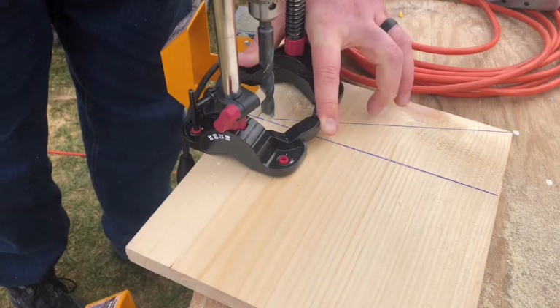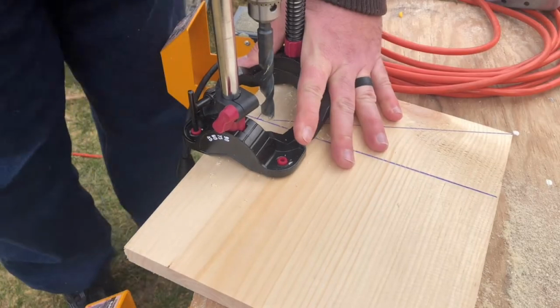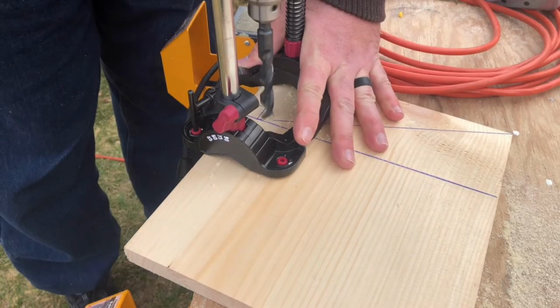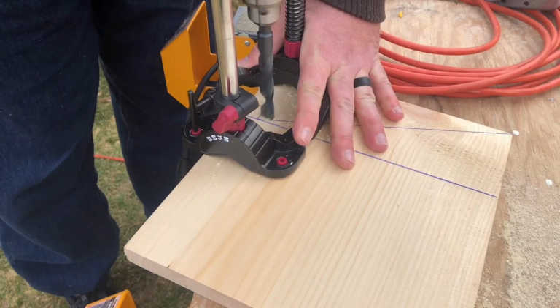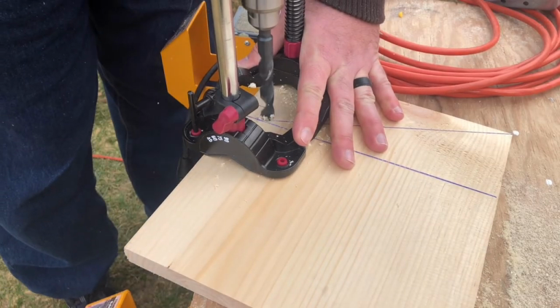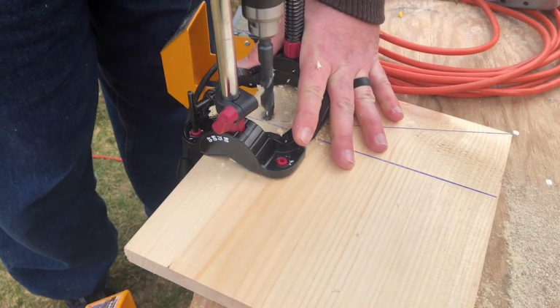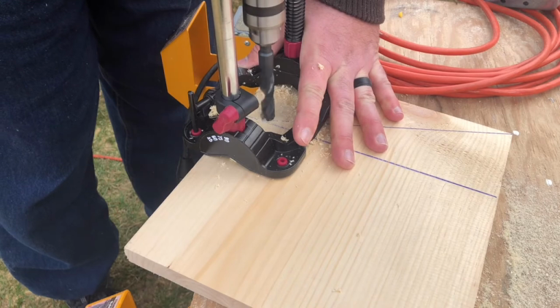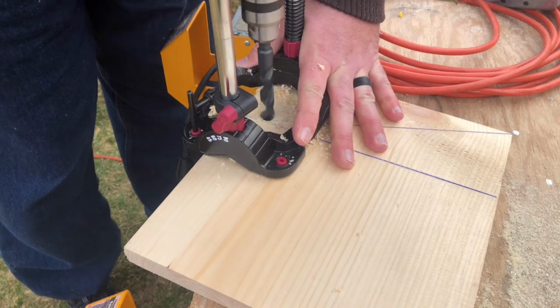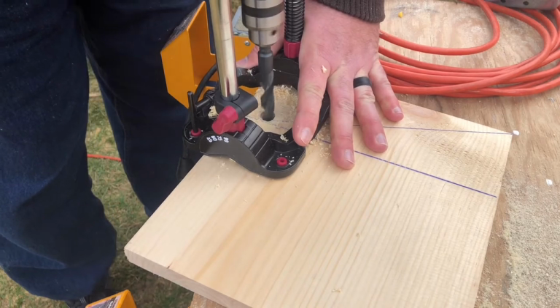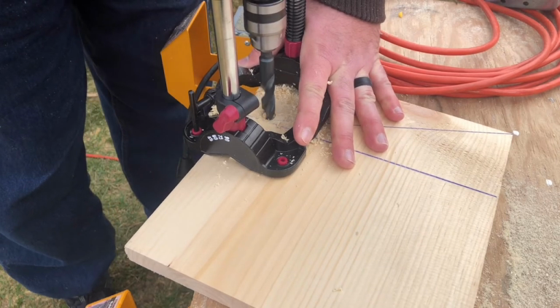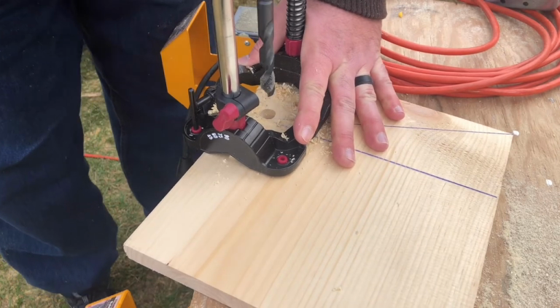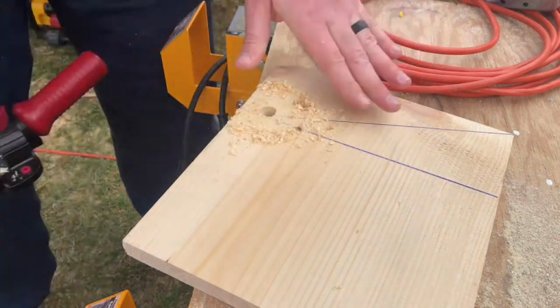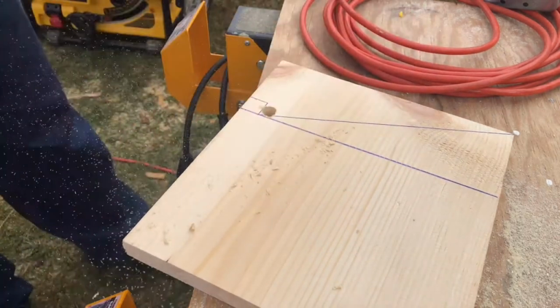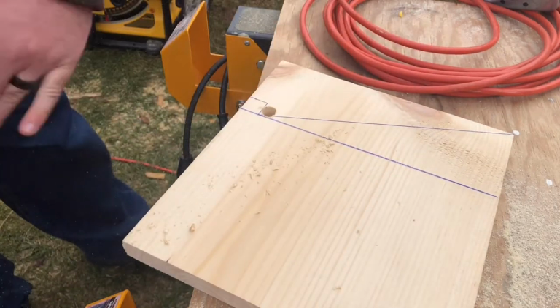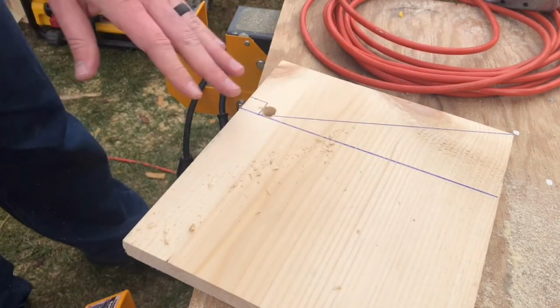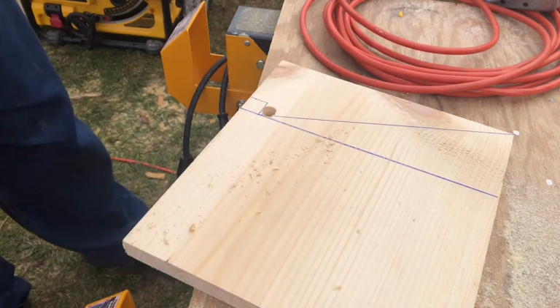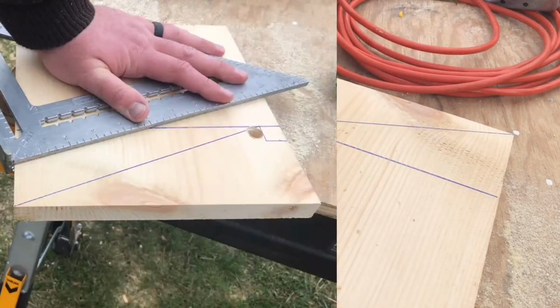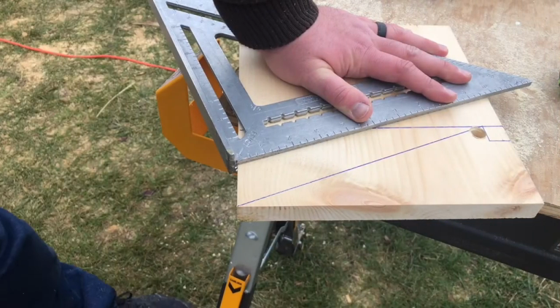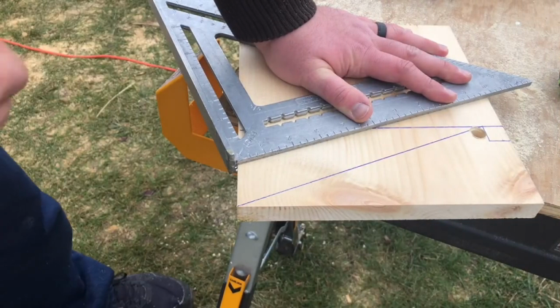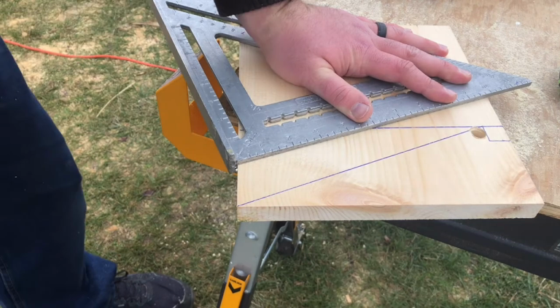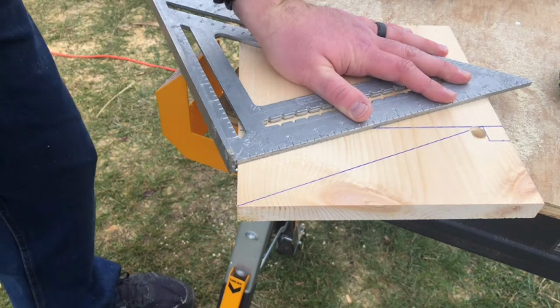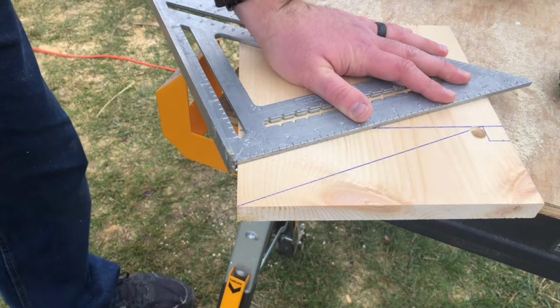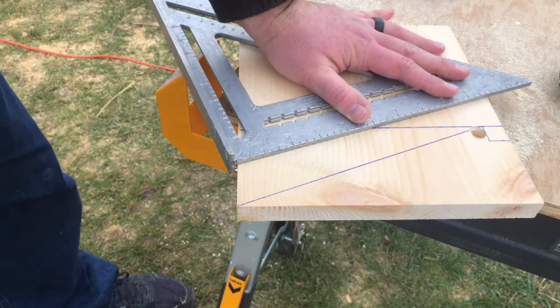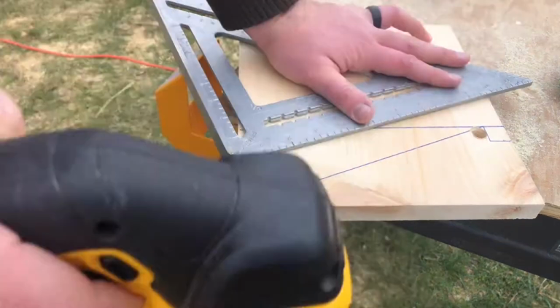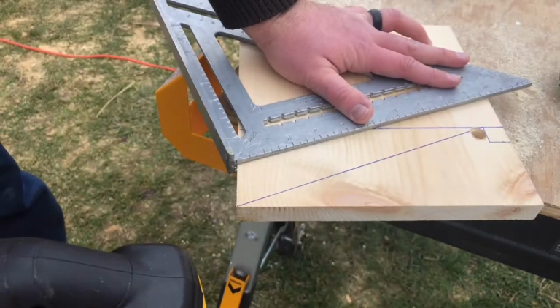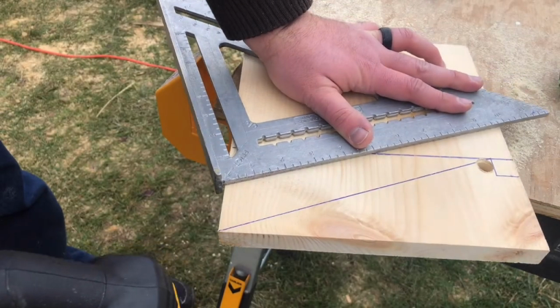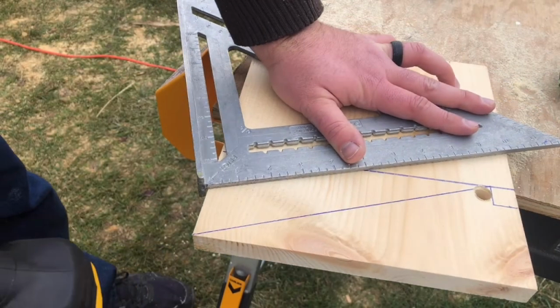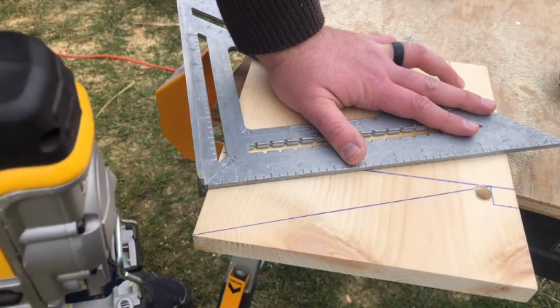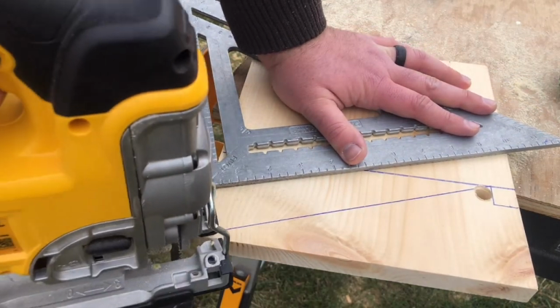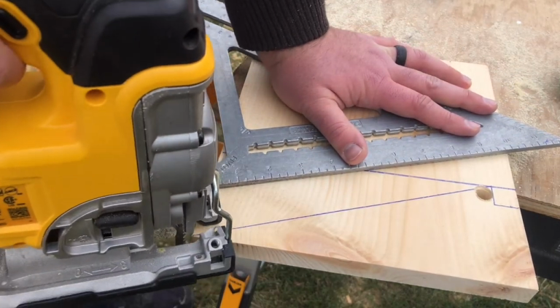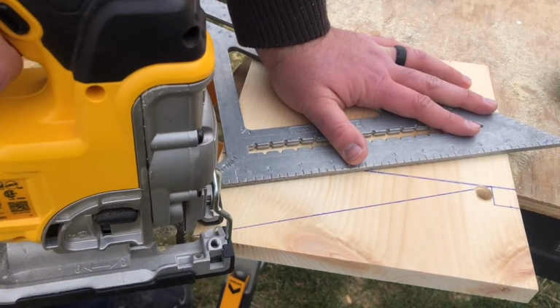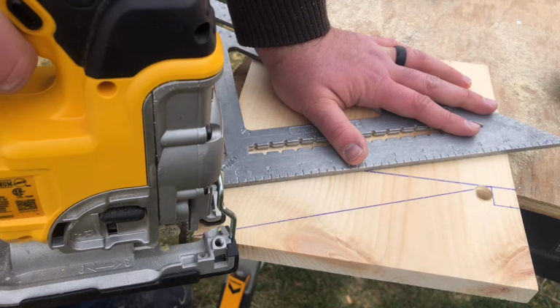If you're wondering why it looks like I'm only working on one piece at a time, it's because that's all I'm doing. I'm pretty much making one side and then using it as a template to make the other side, so they'll match perfectly as you'll see in about a minute.